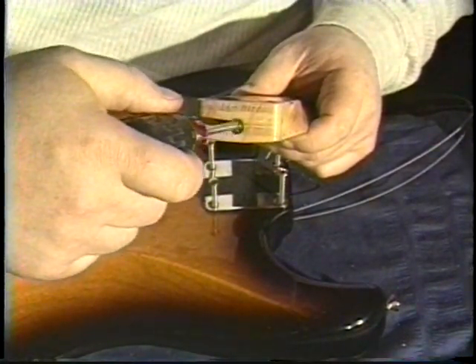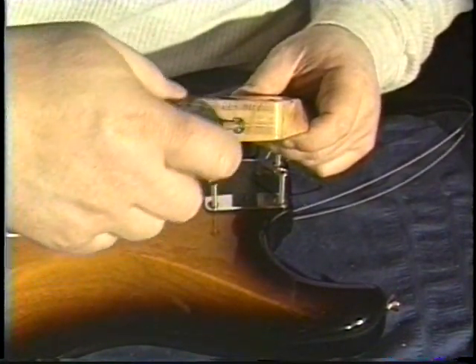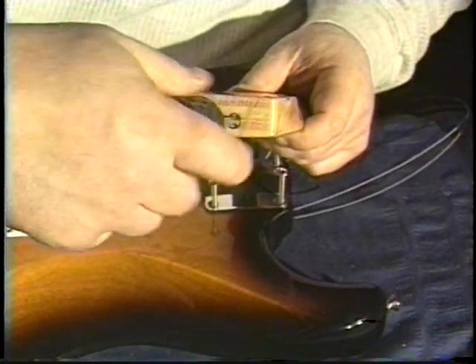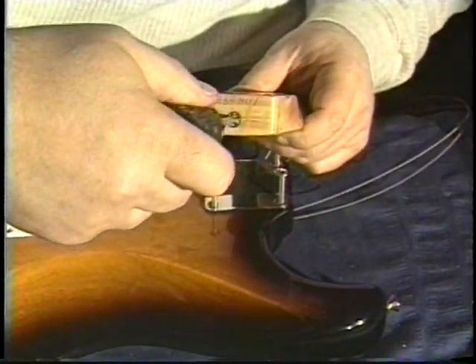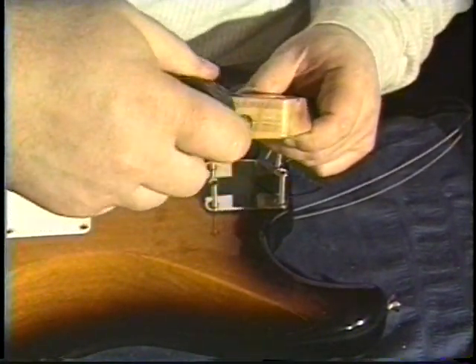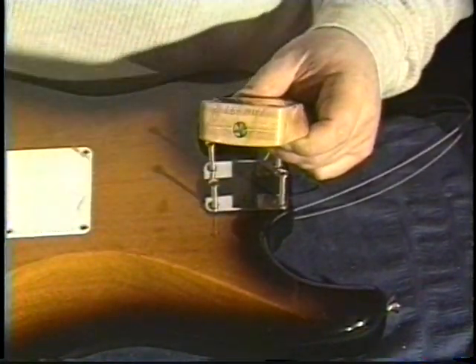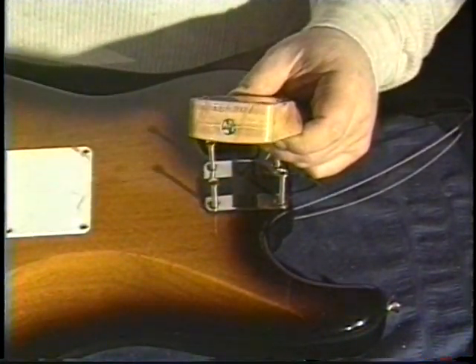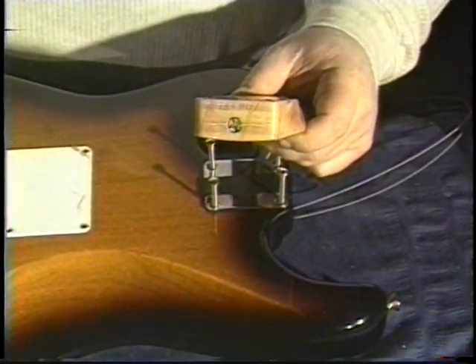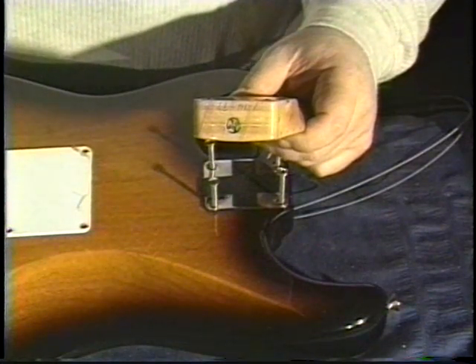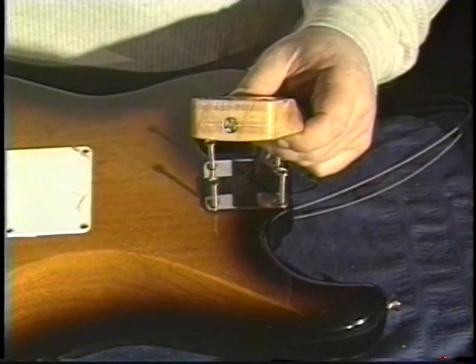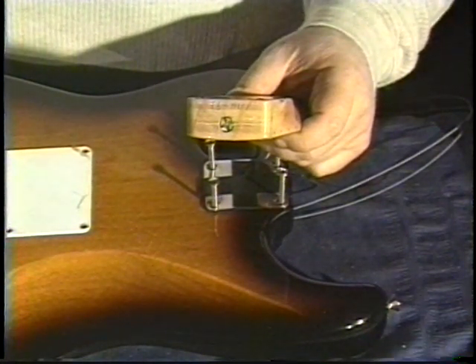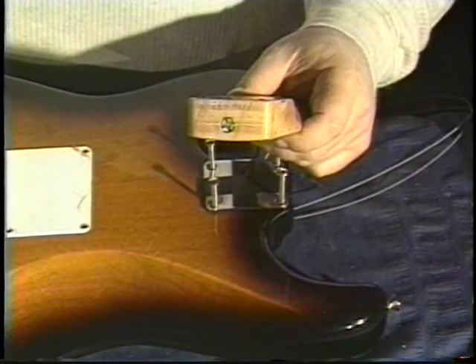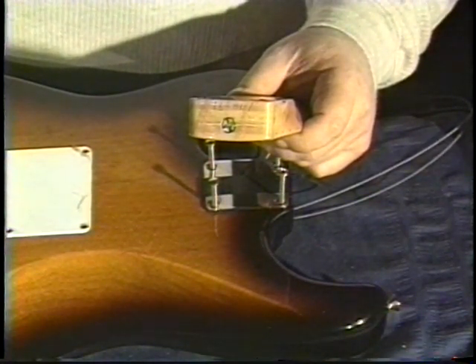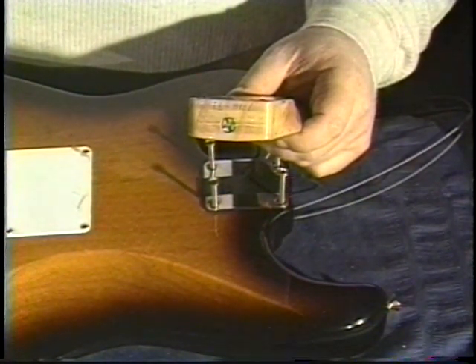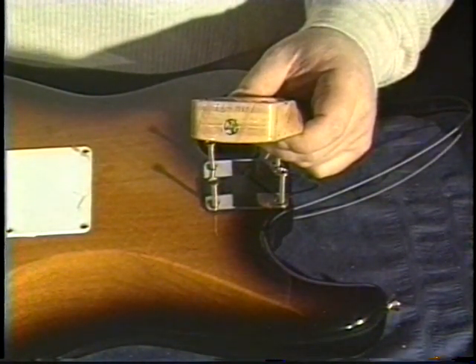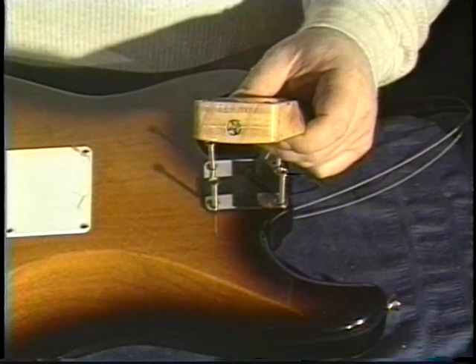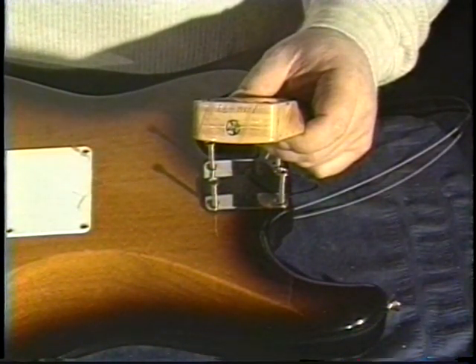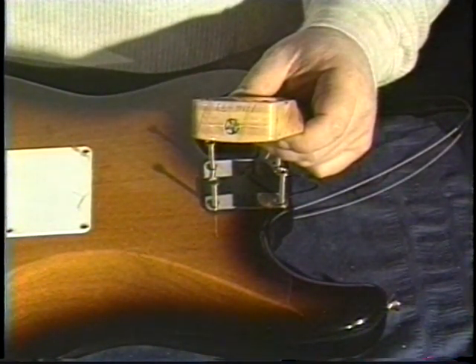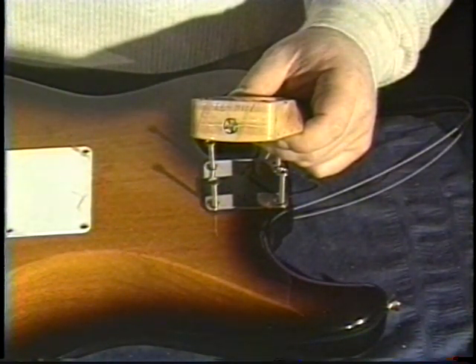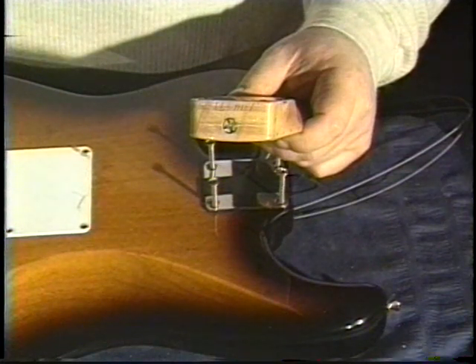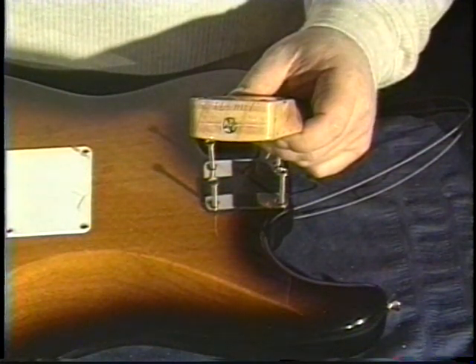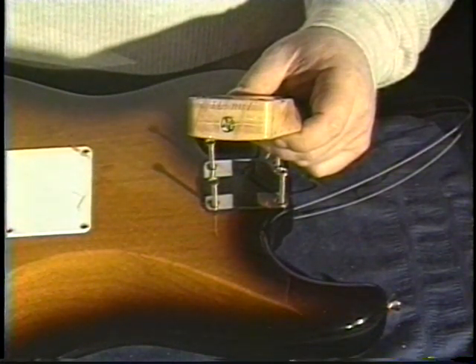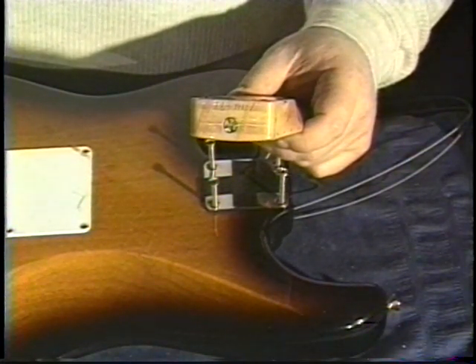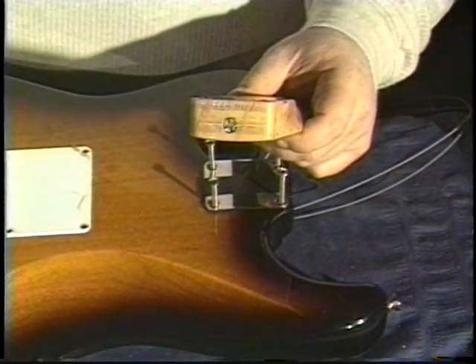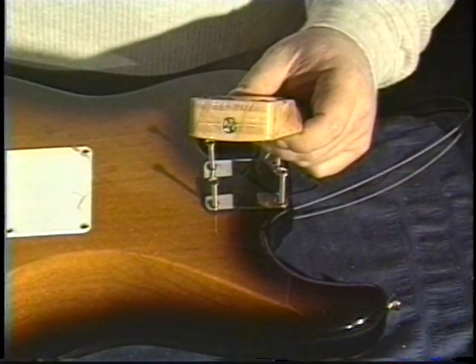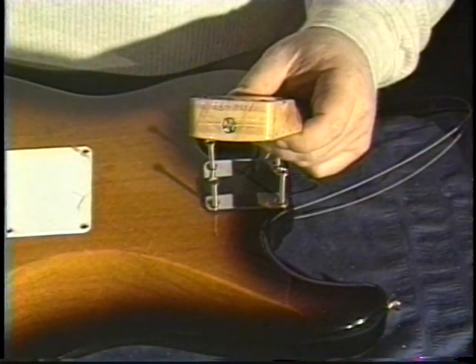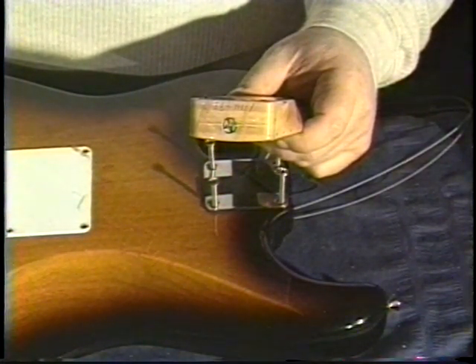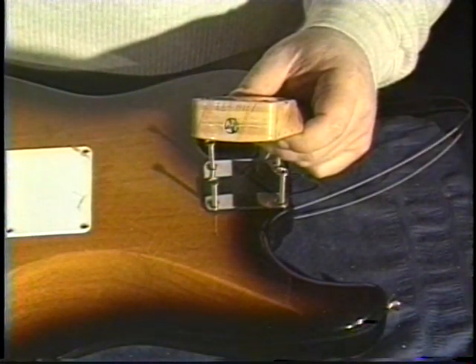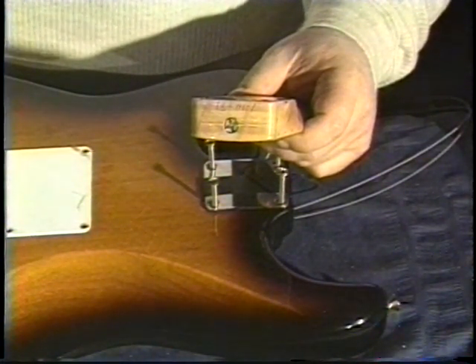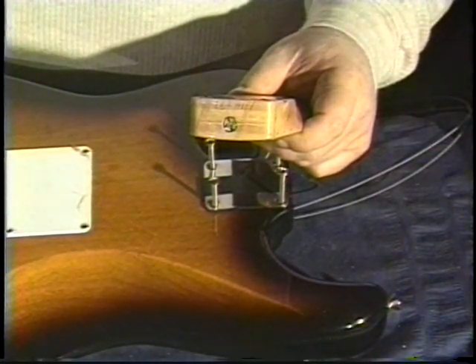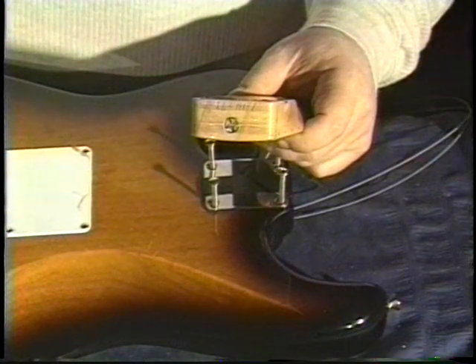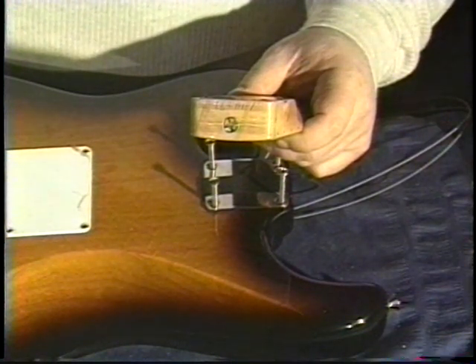On this kind of guitar you have to adjust it, put it back together, tune it to pitch, and see where the relief is. You might have to take it off again — maybe again — until you get it where the neck is straight and you like it.